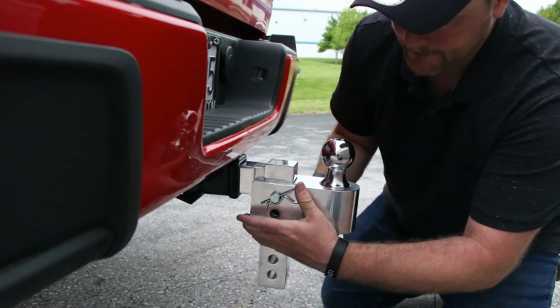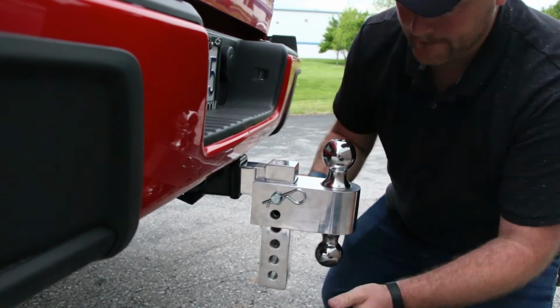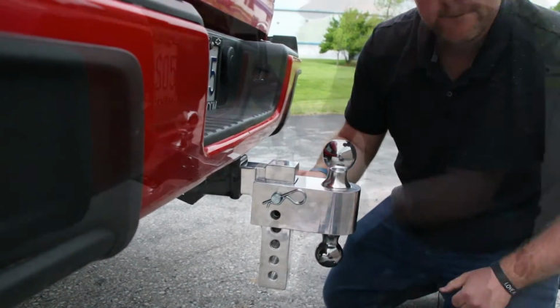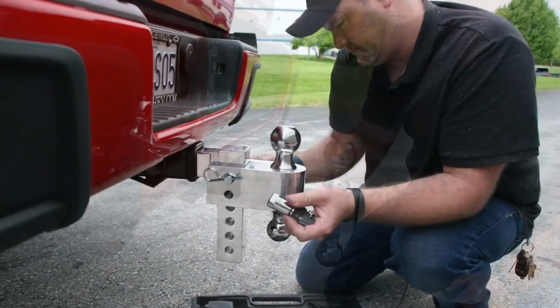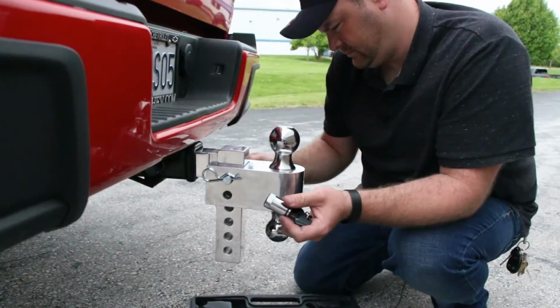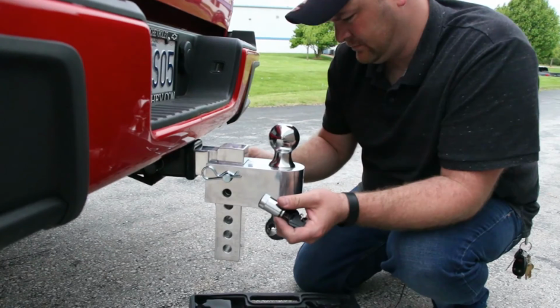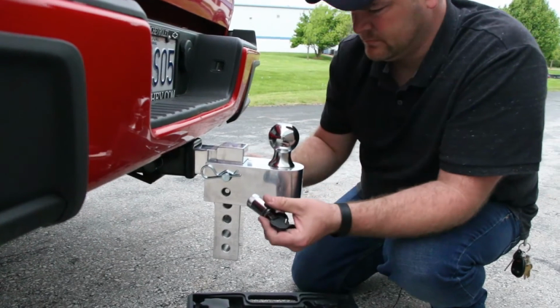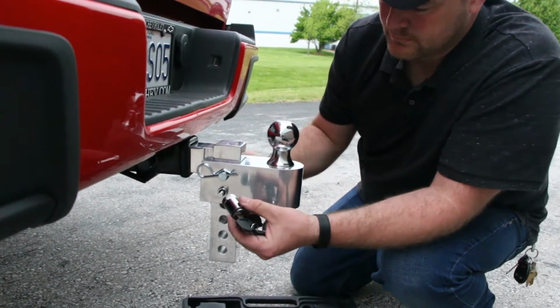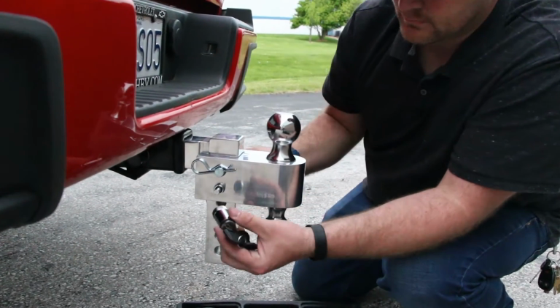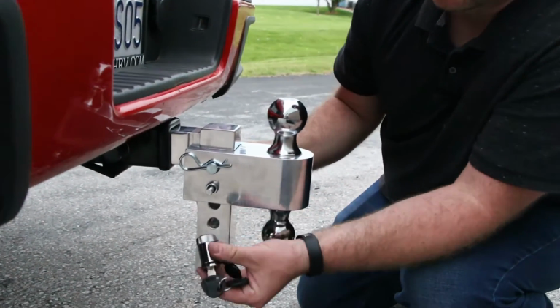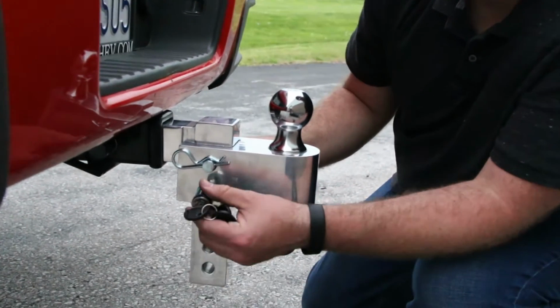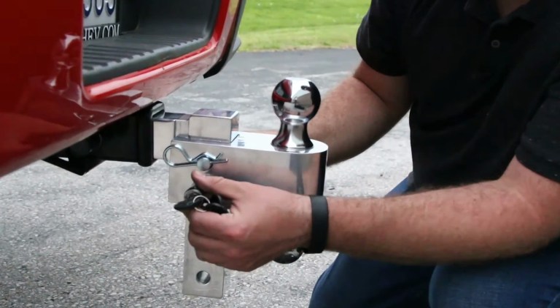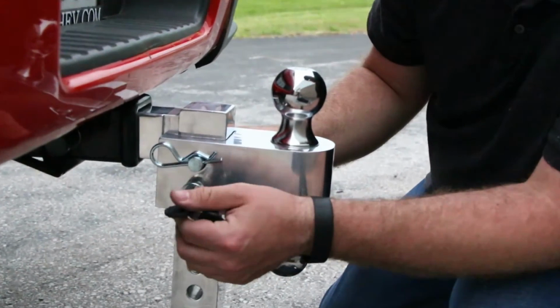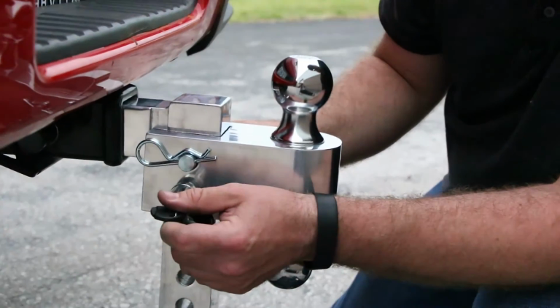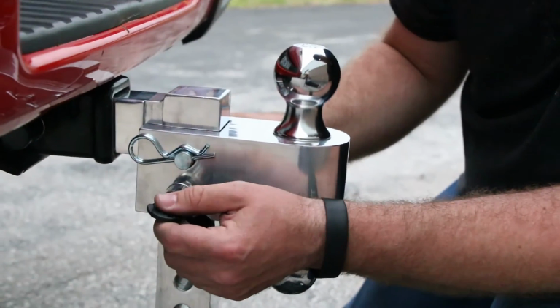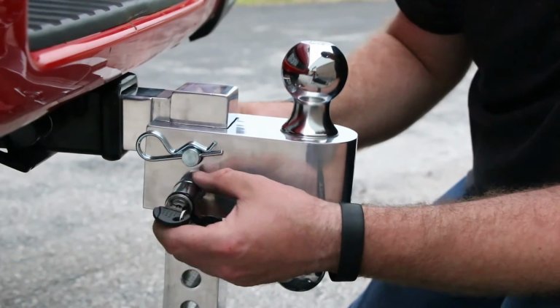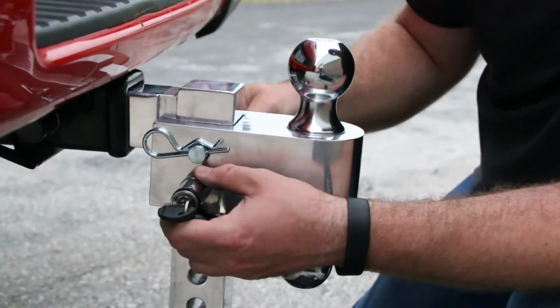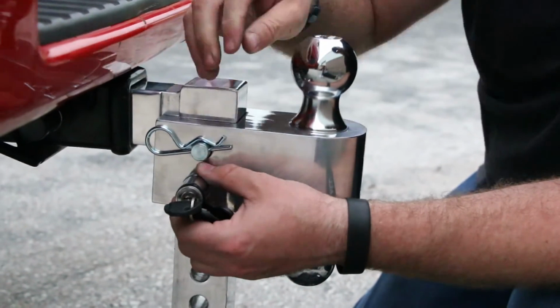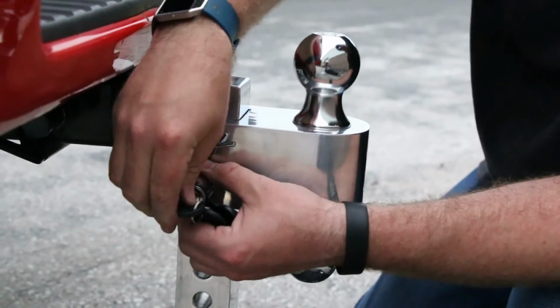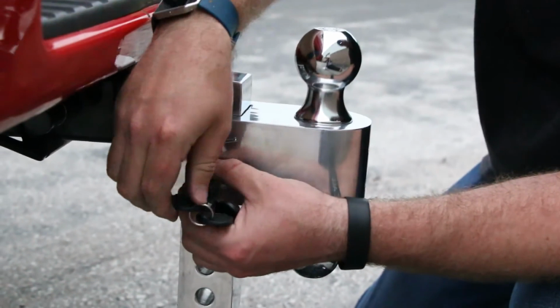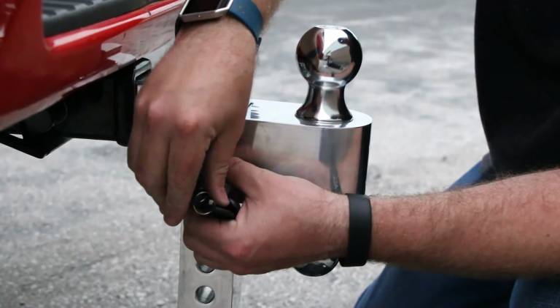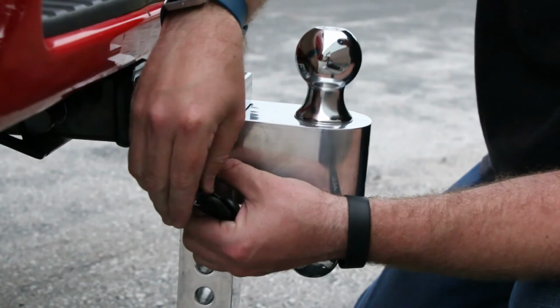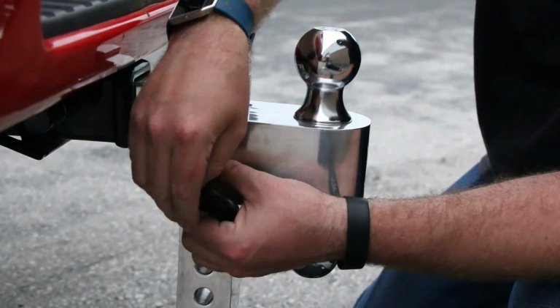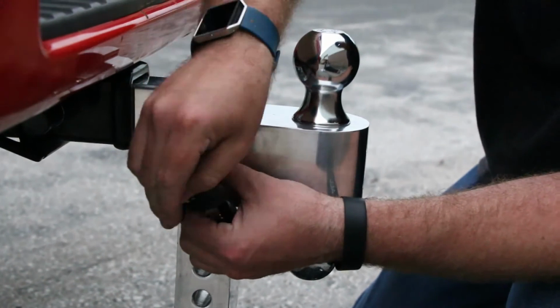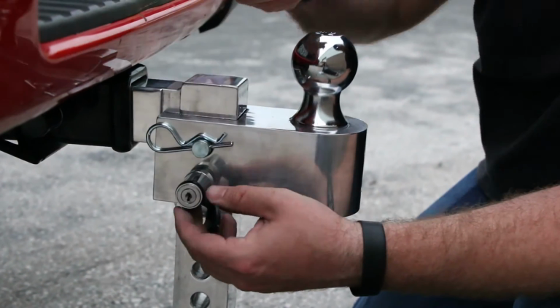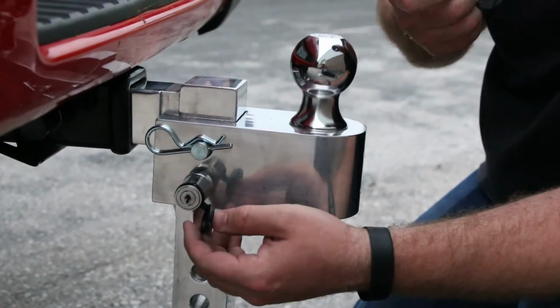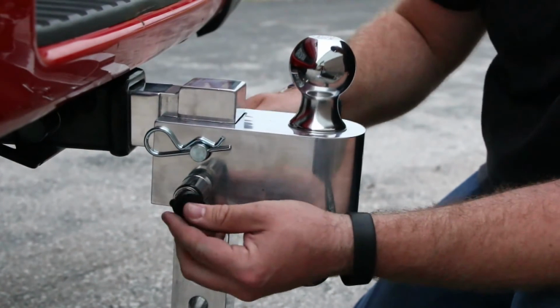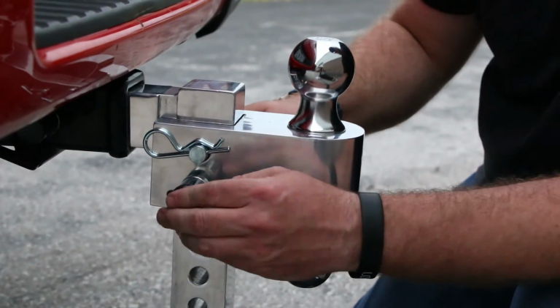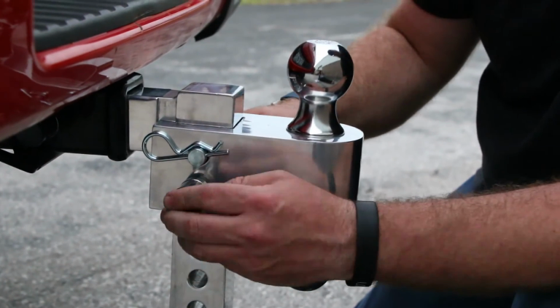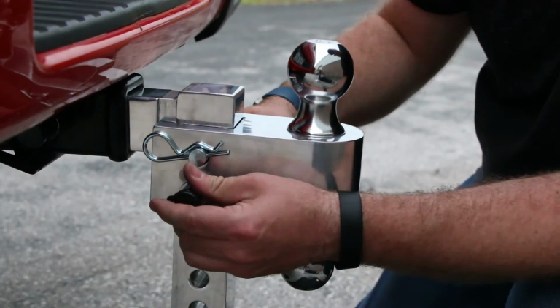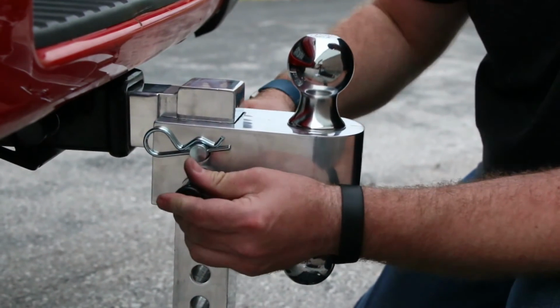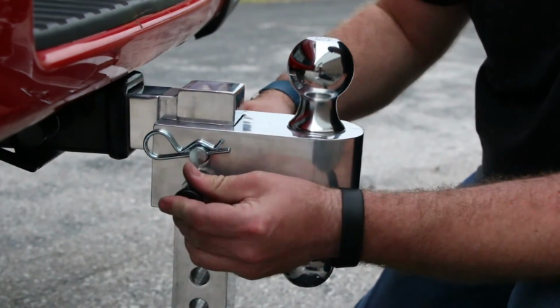After installation, double check the pins to make sure that they have been locked into place by pulling on the locking head of the pins to make sure they have been securely locked and the clip is fully inserted into the standard pin.